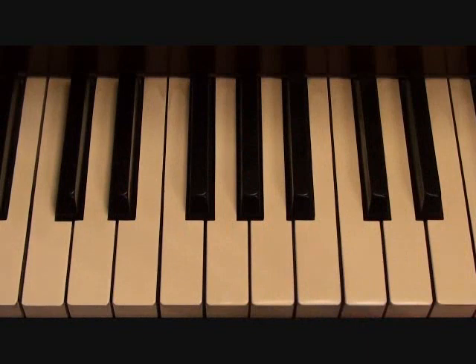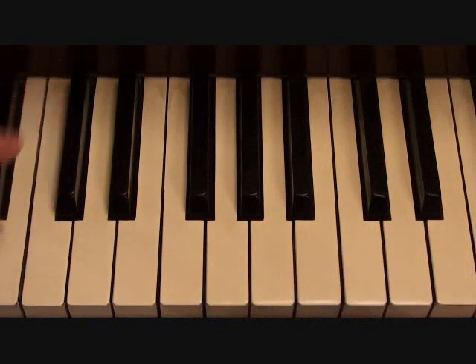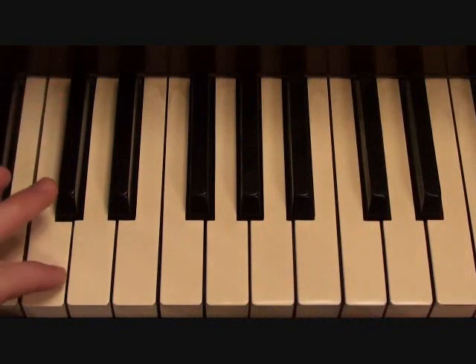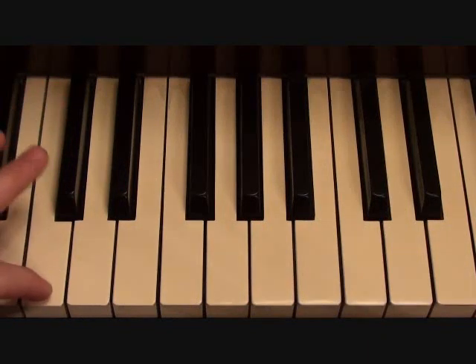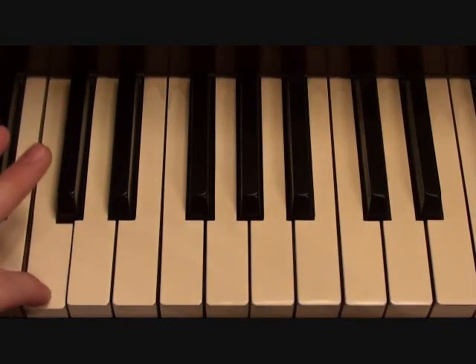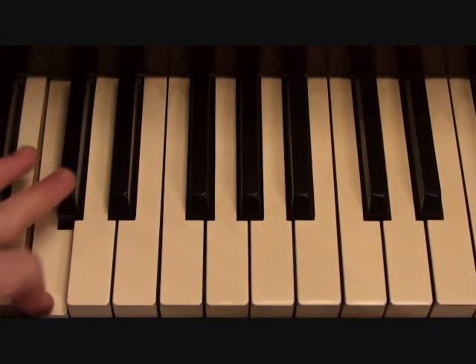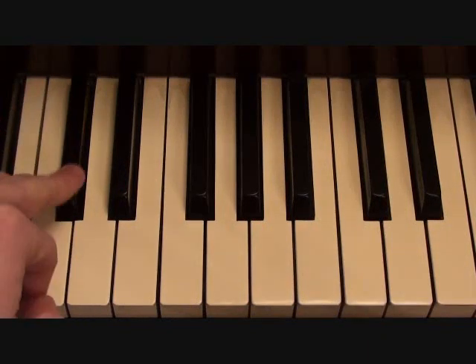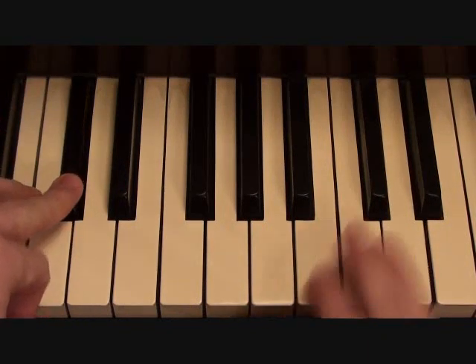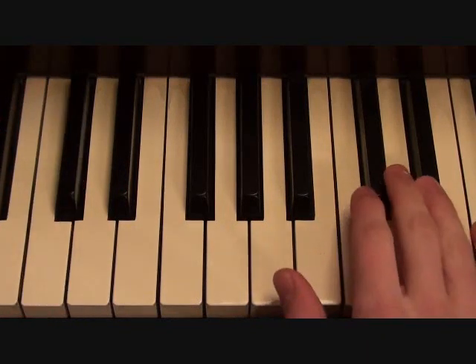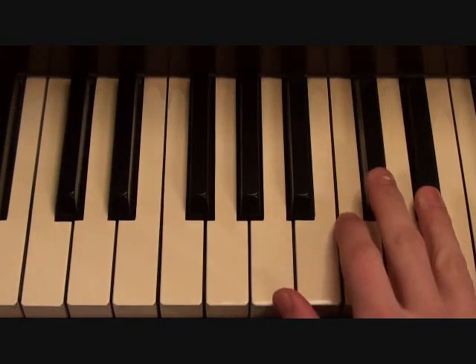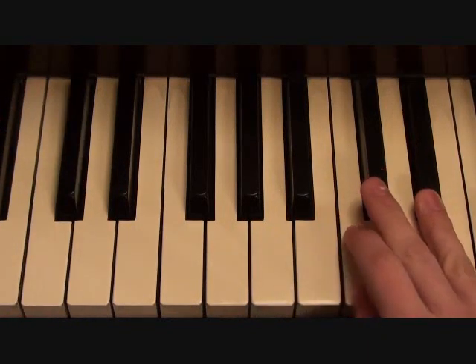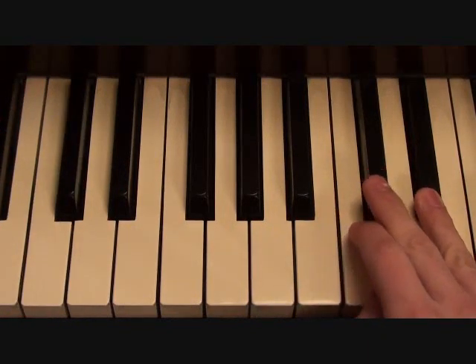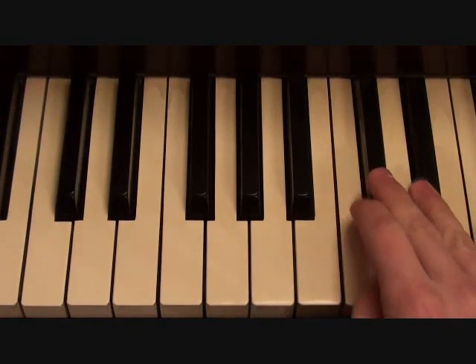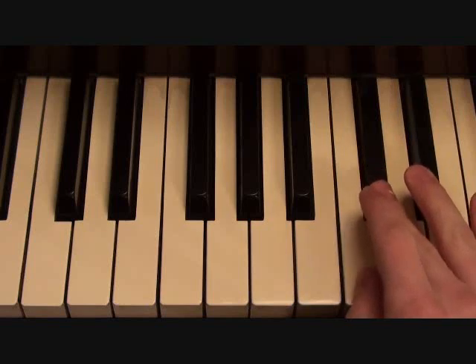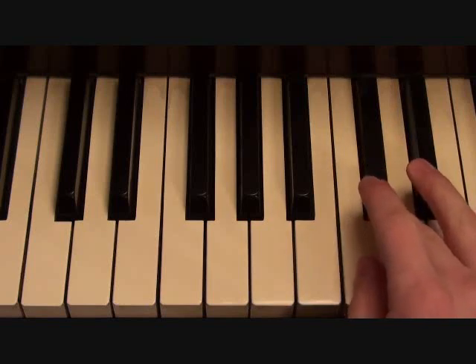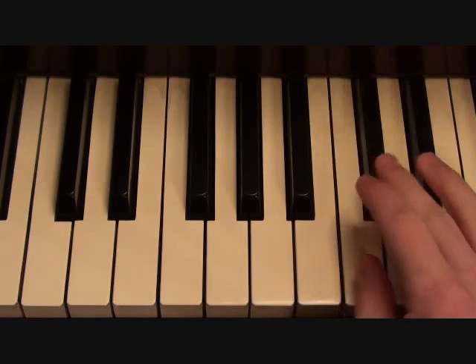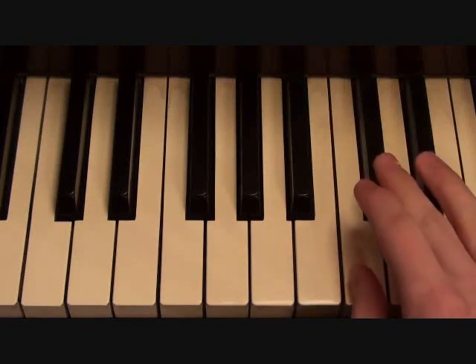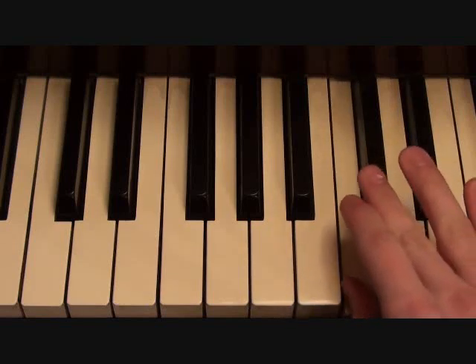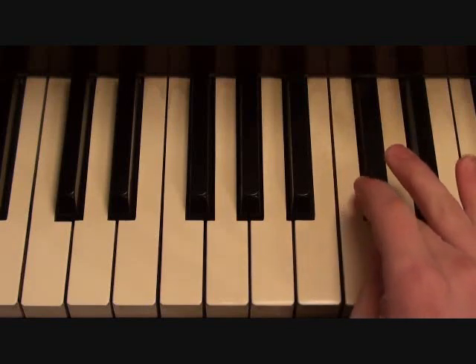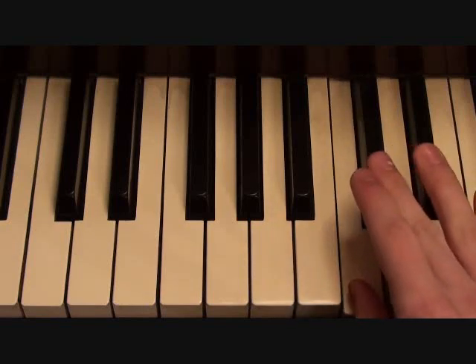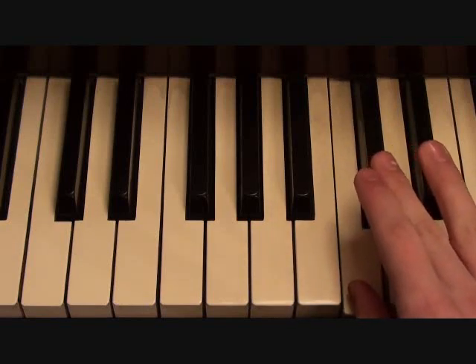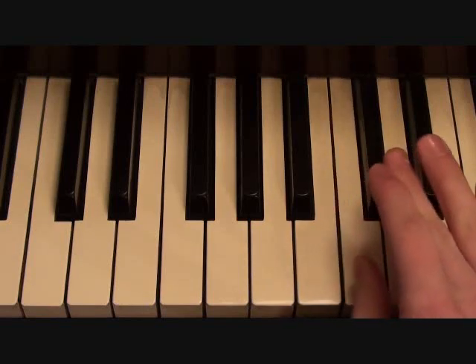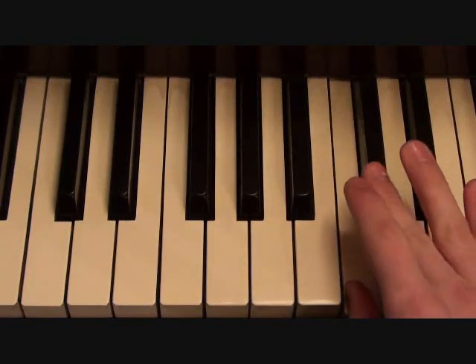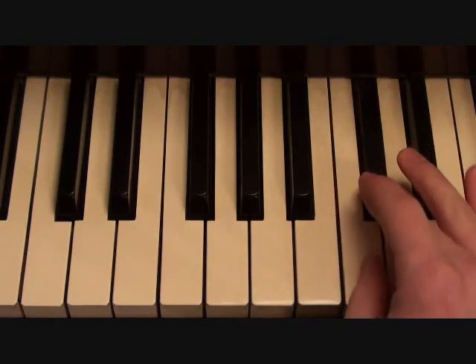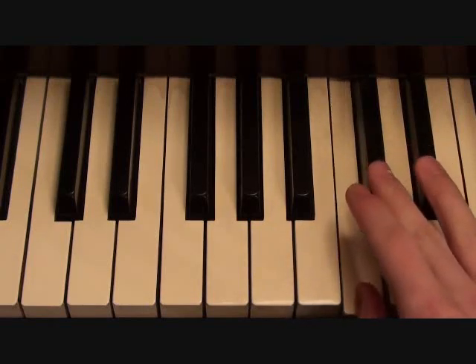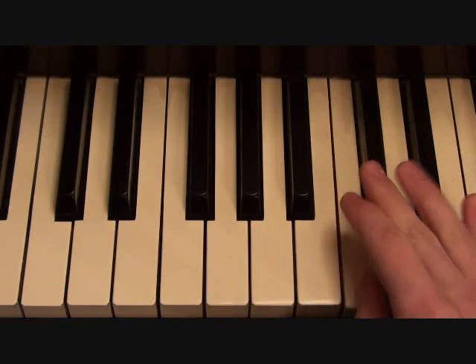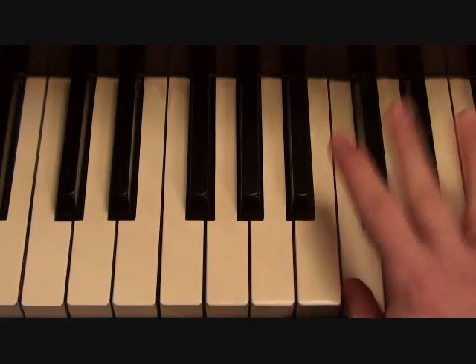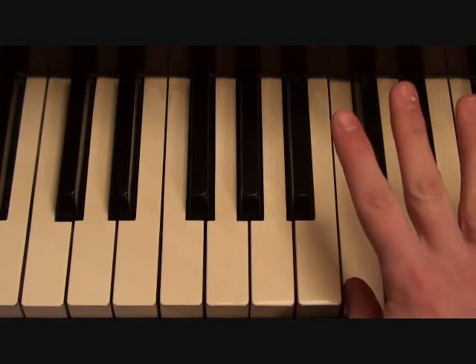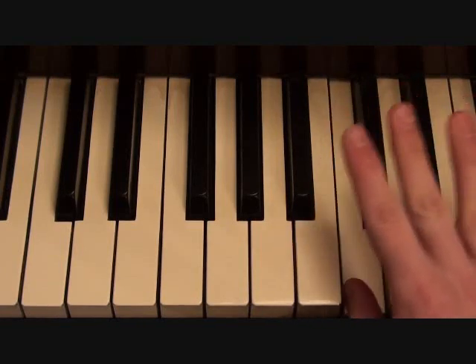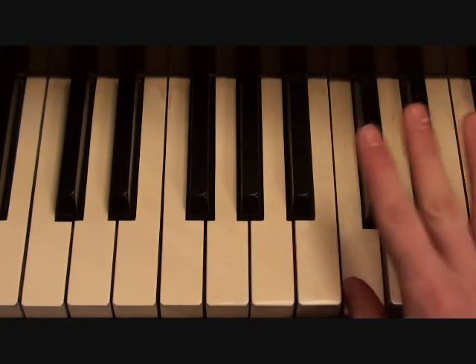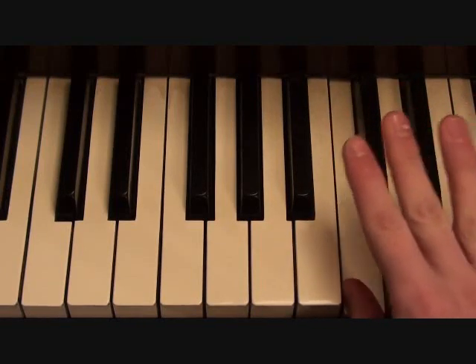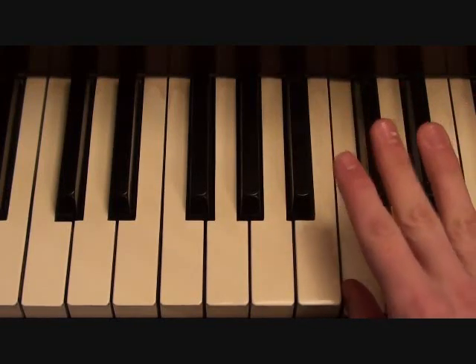So those notes are C, D flat, E flat, D flat, C, D flat, C — makes for a little trill right there.